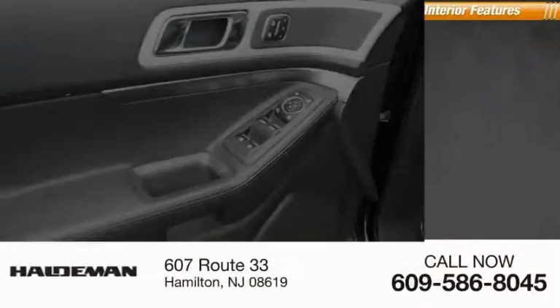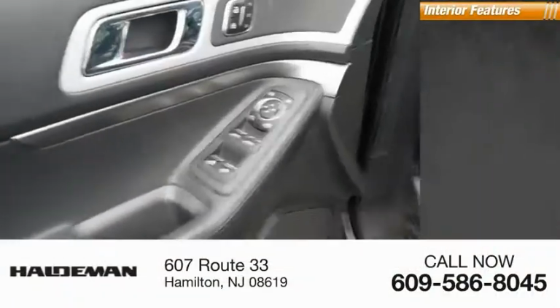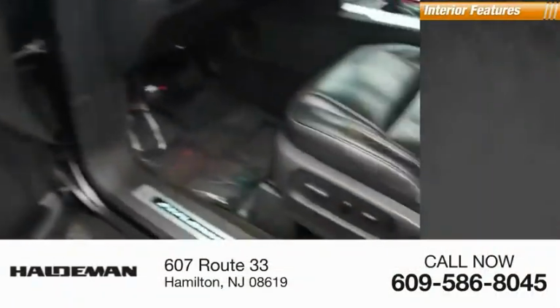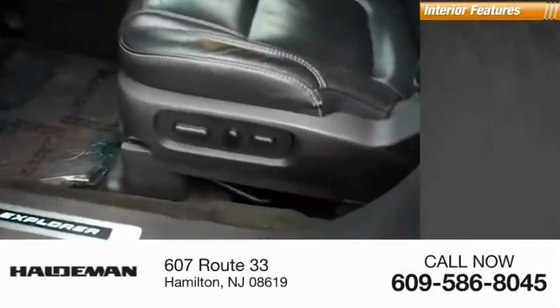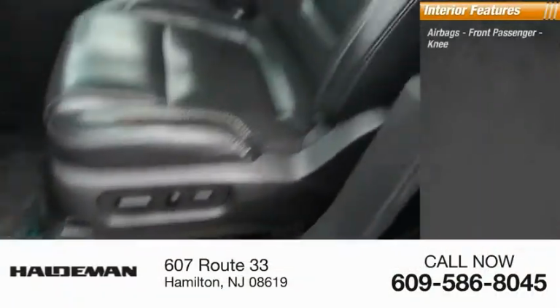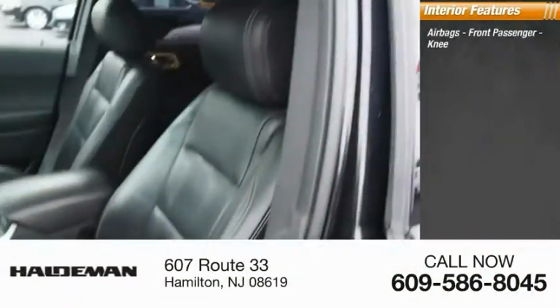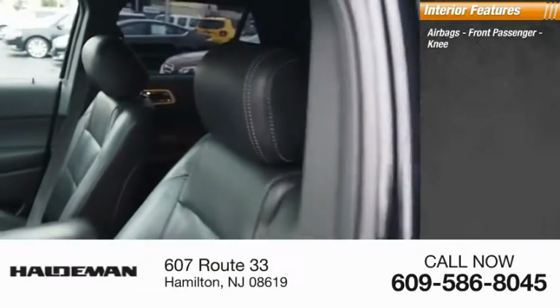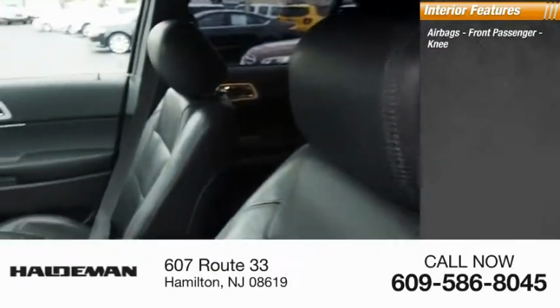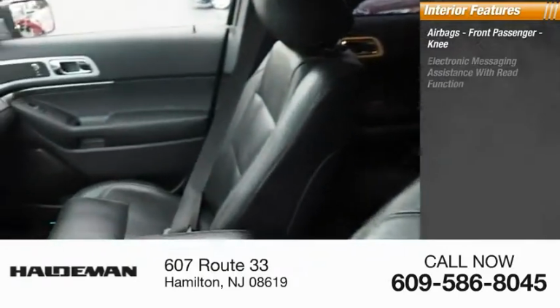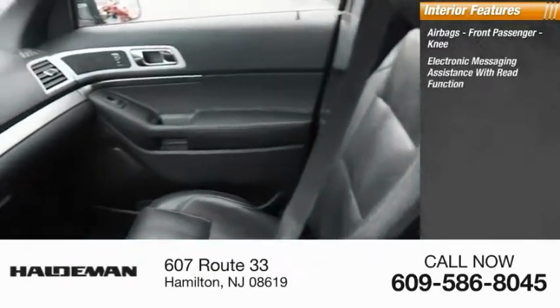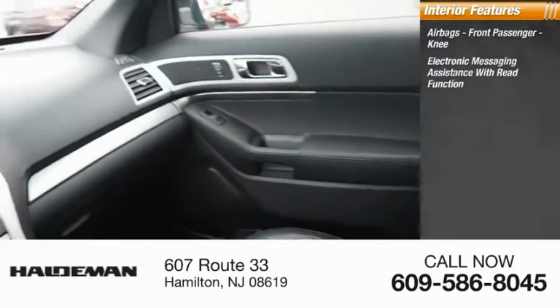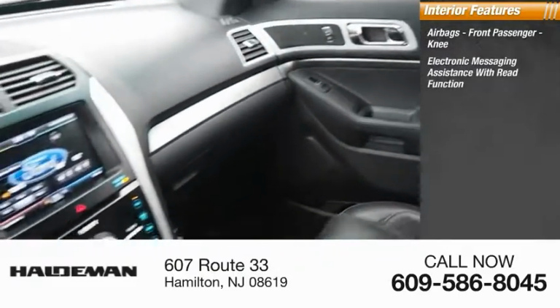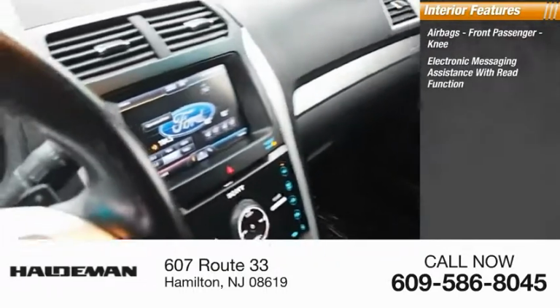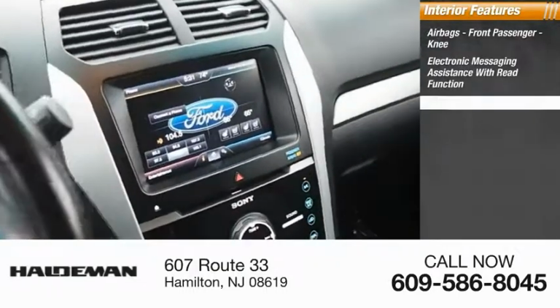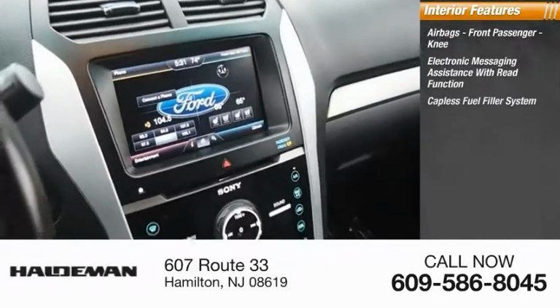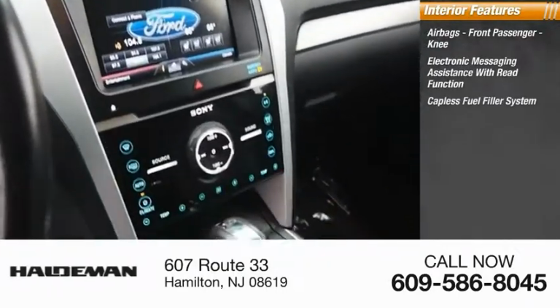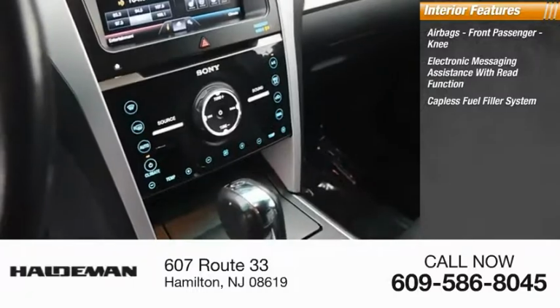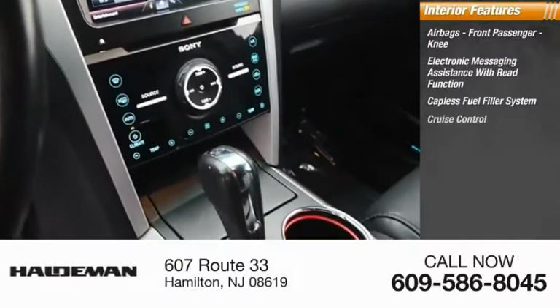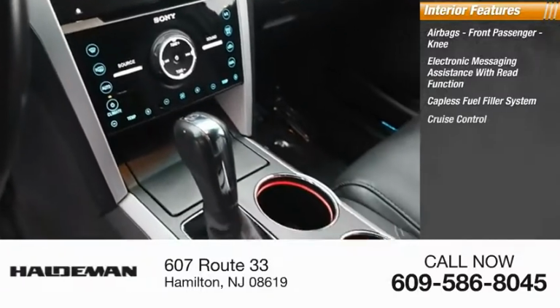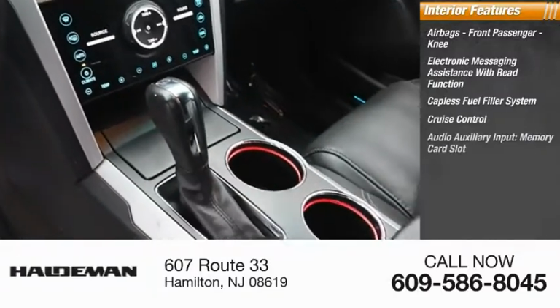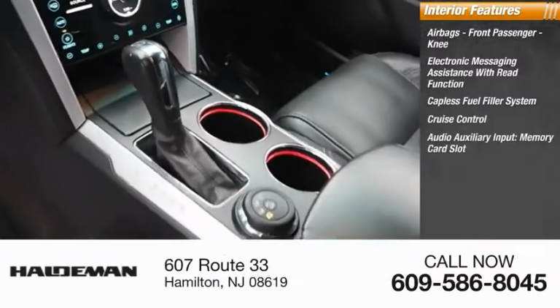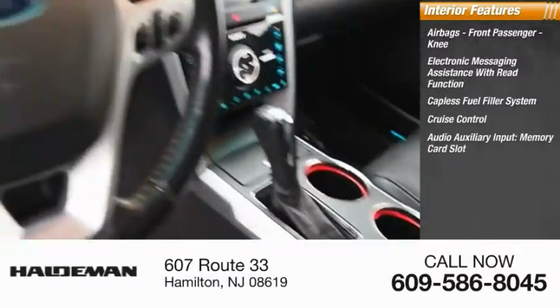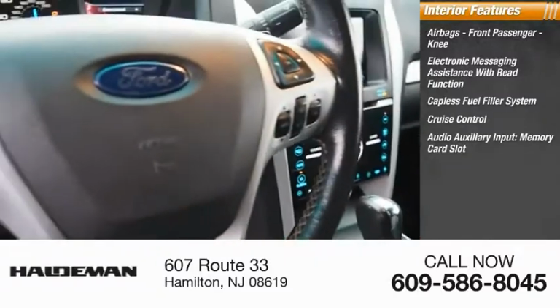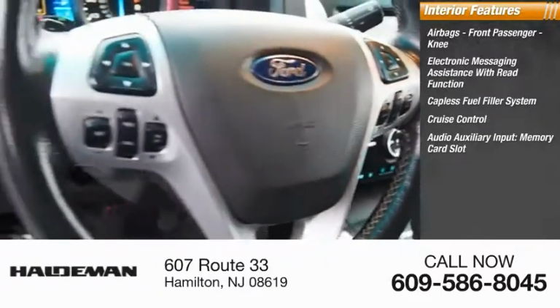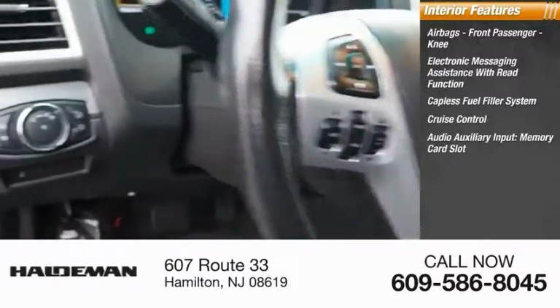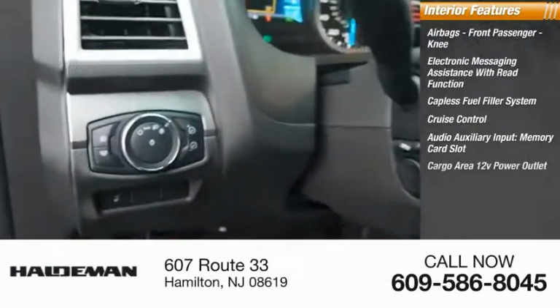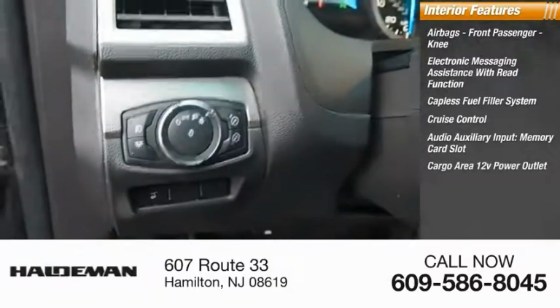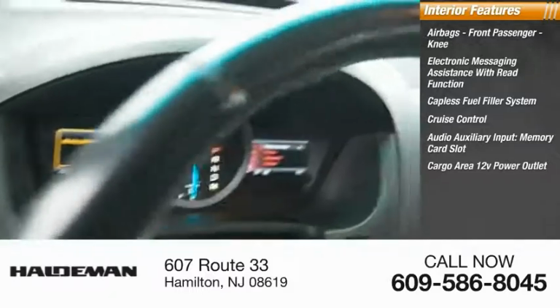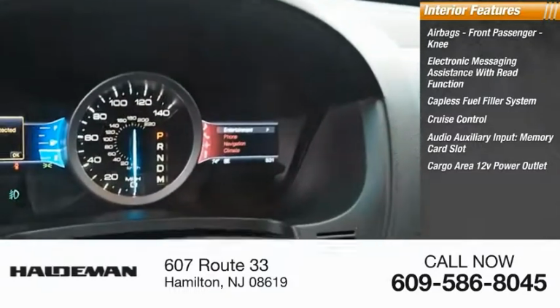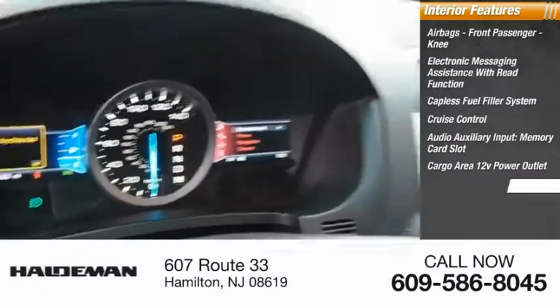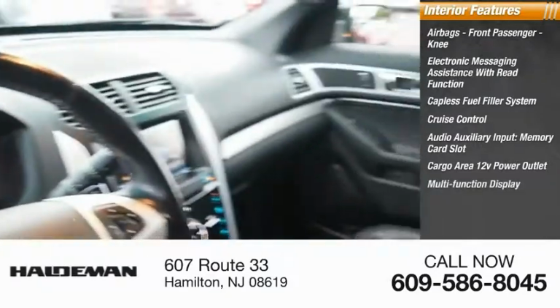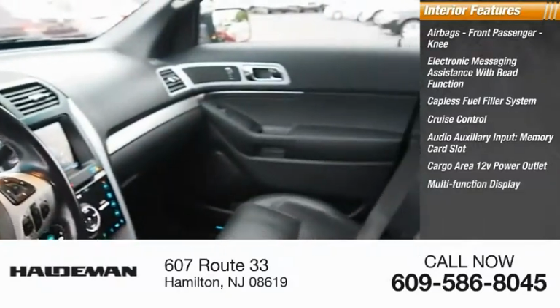Inside you'll find airbags, front passenger knee airbag, electronic messaging assistance with read function, capless fuel filler system, cruise control, audio auxiliary input, memory card slot, cargo area 12-volt power outlet, and multi-function display.